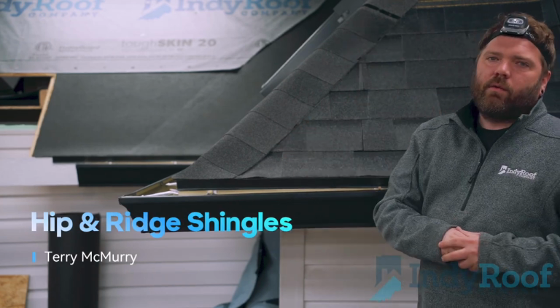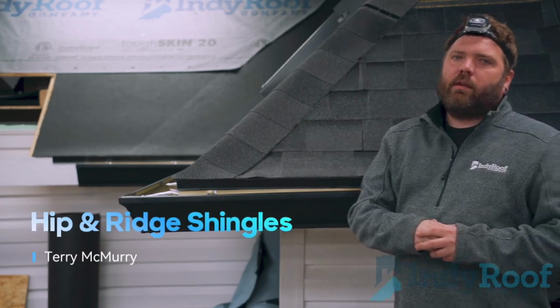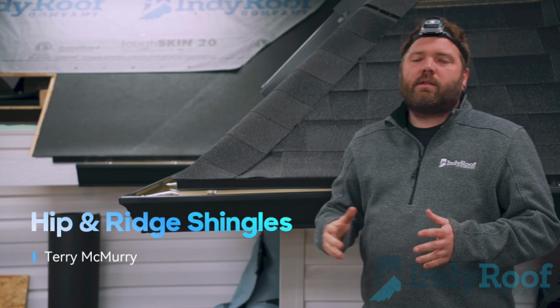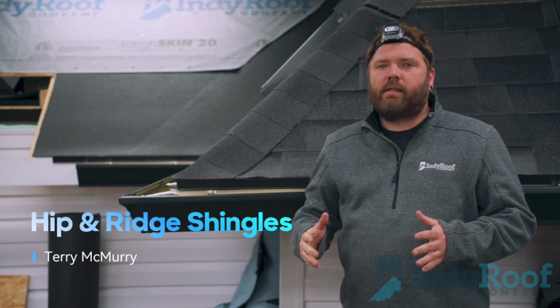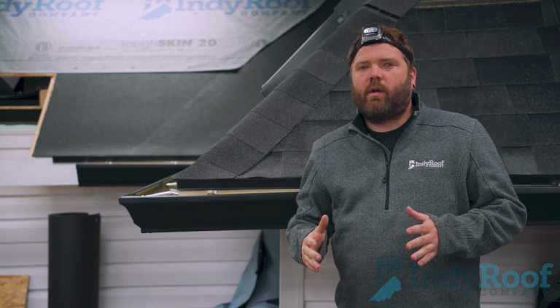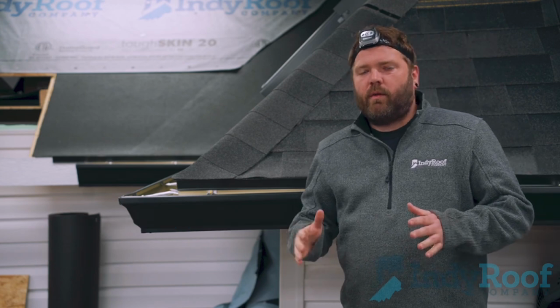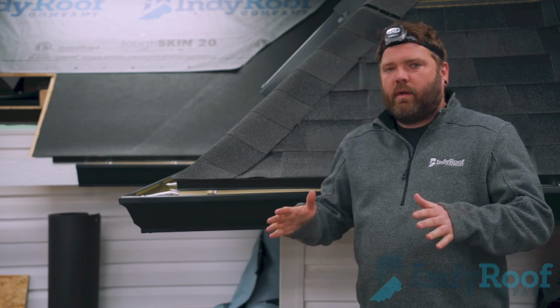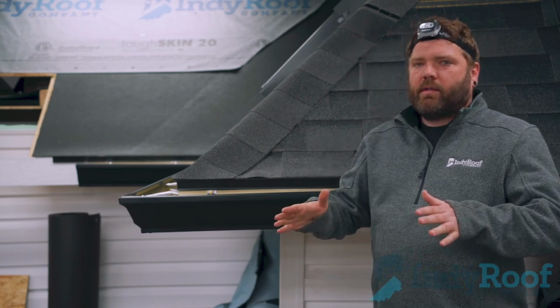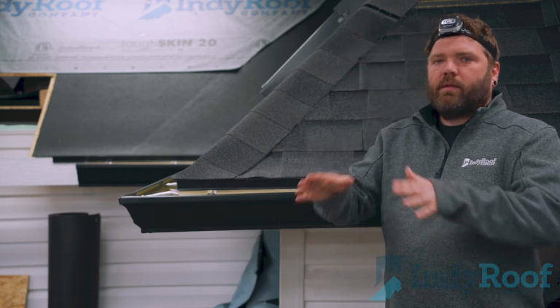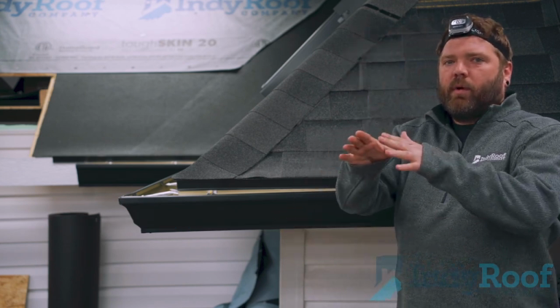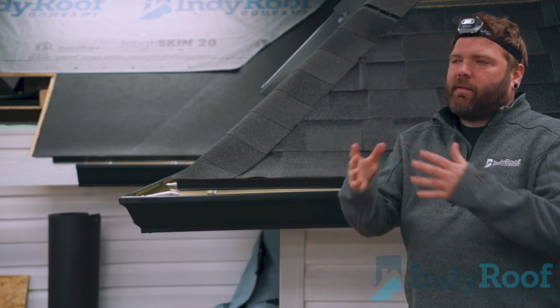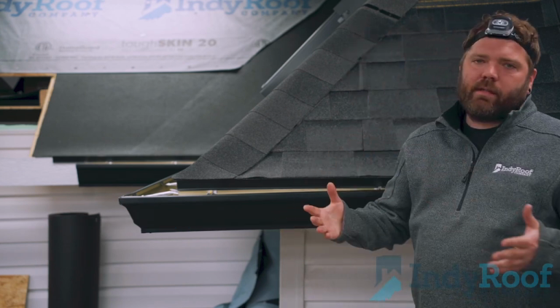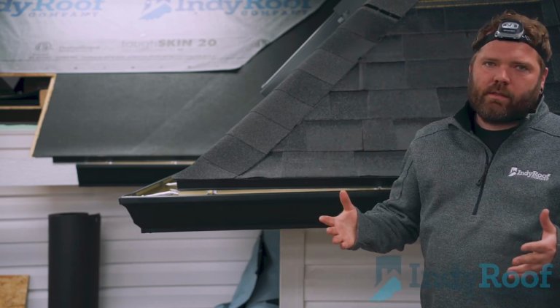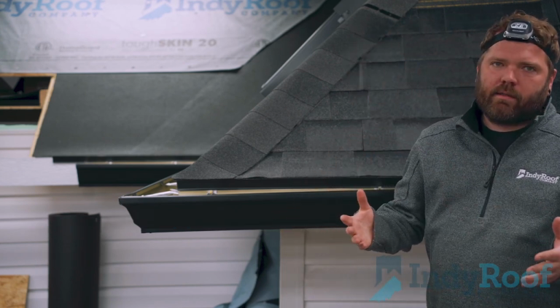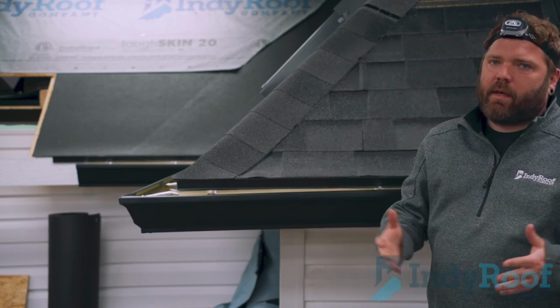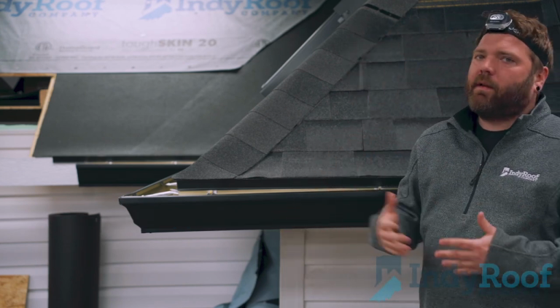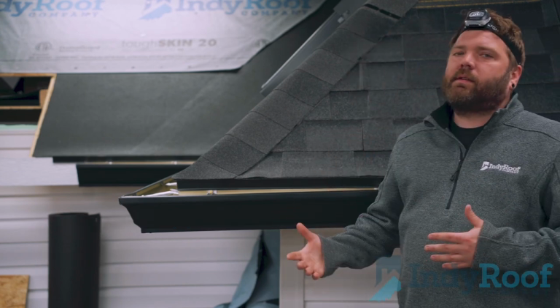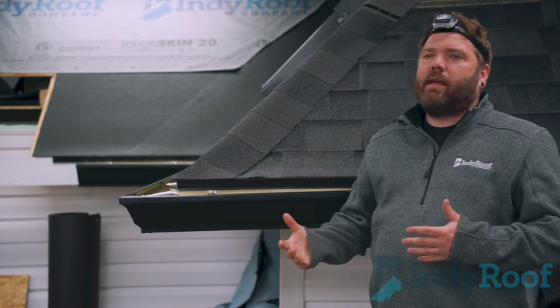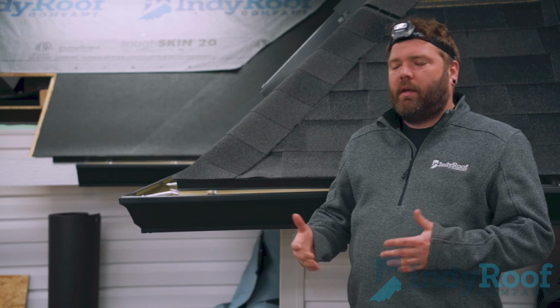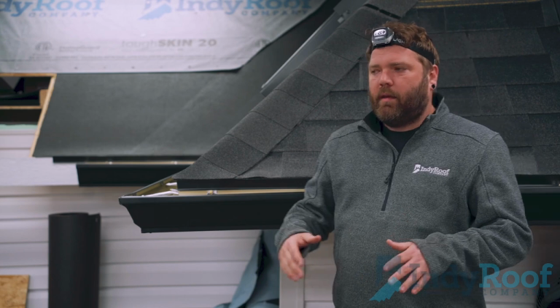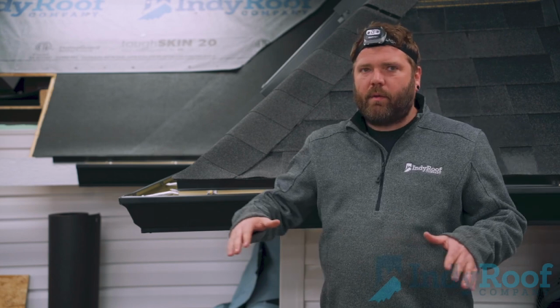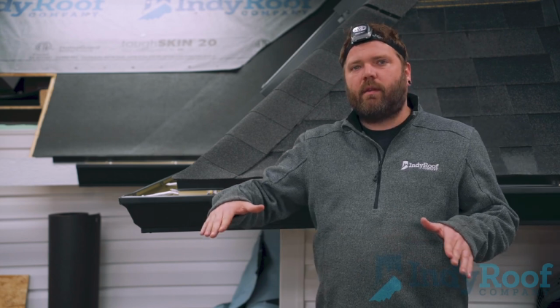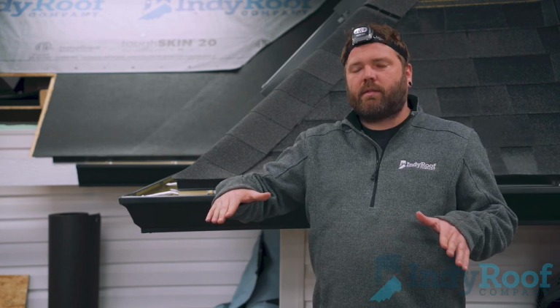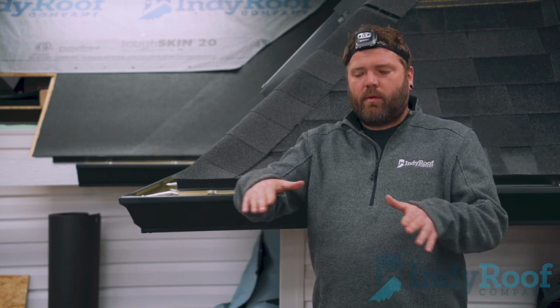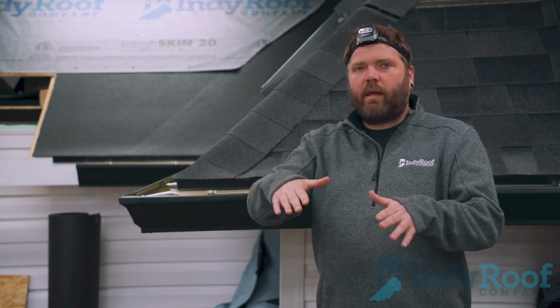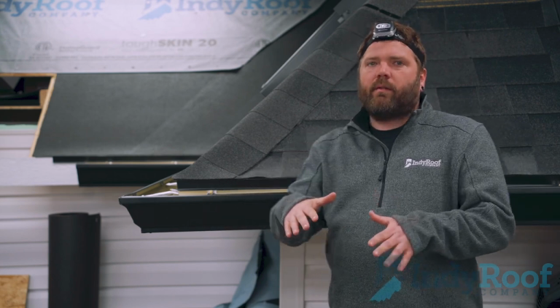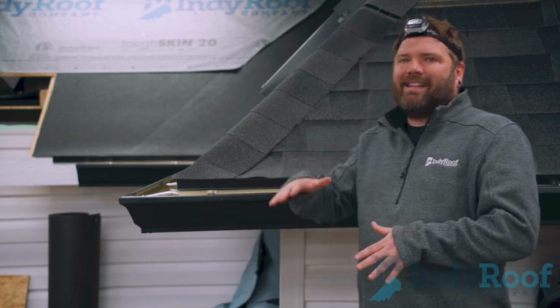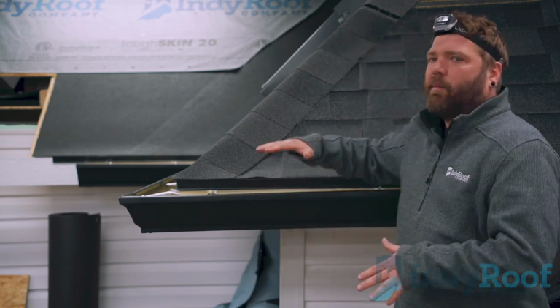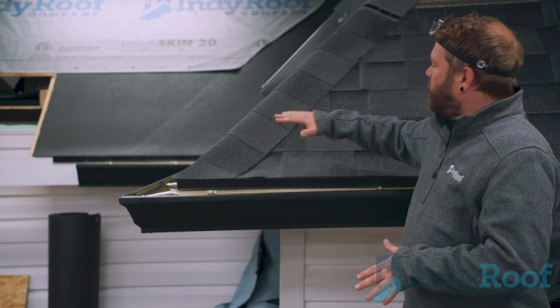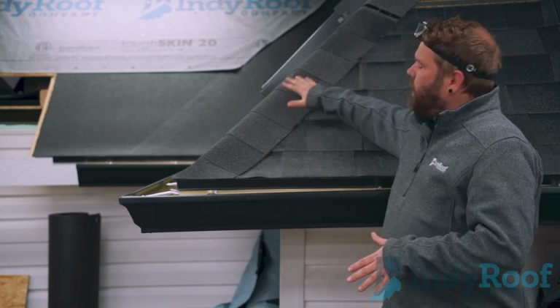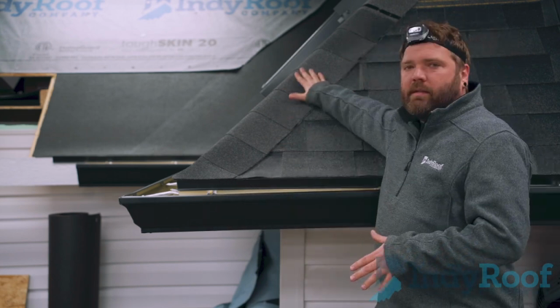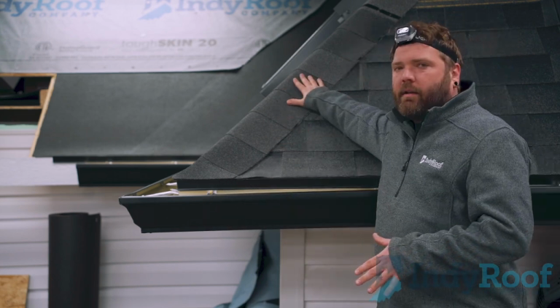The ridge is anywhere that you have two elevations coming to a point — every house has that at the top. However, not every house has a hip. The hip is going to be where two elevations come to a point, however it's not at the top of your roof — it's on the side here.